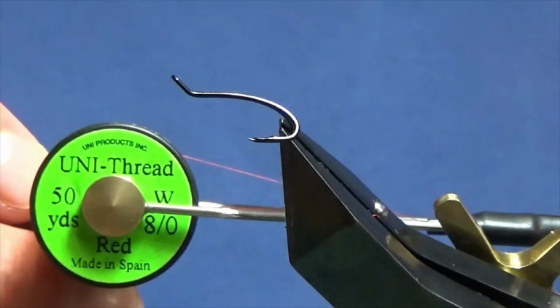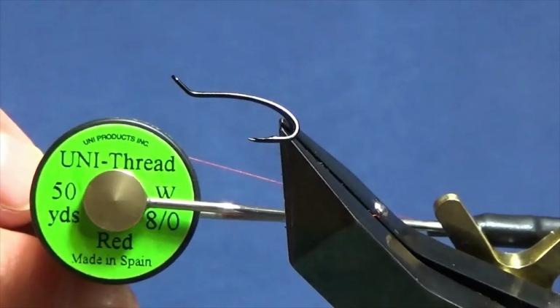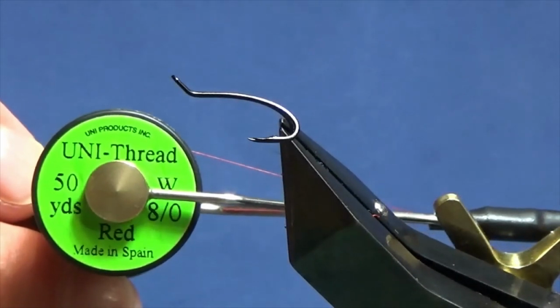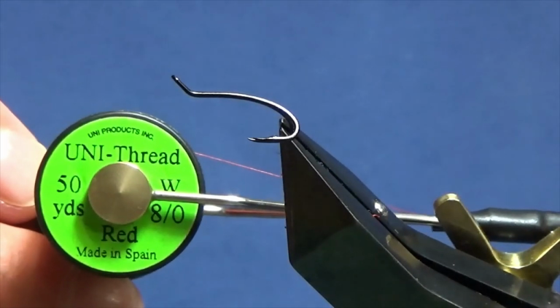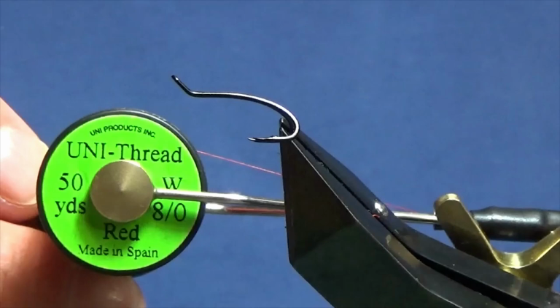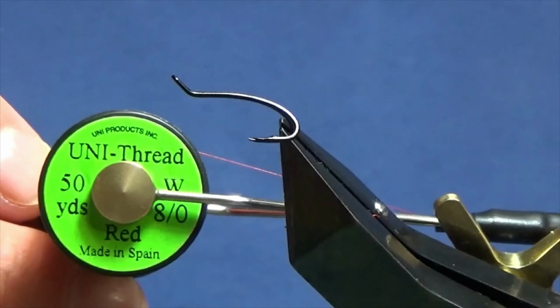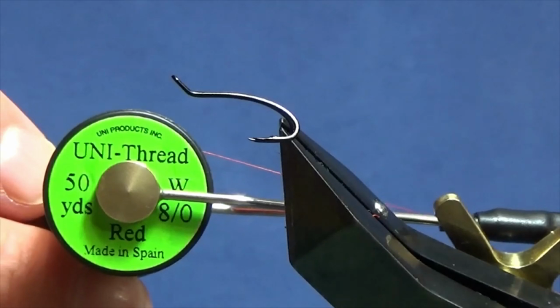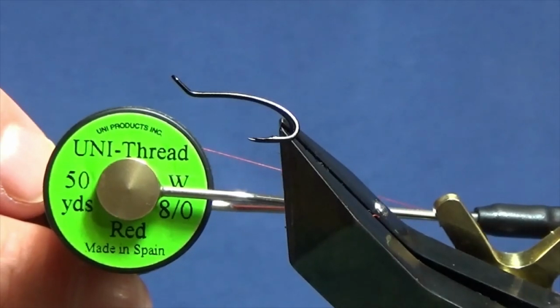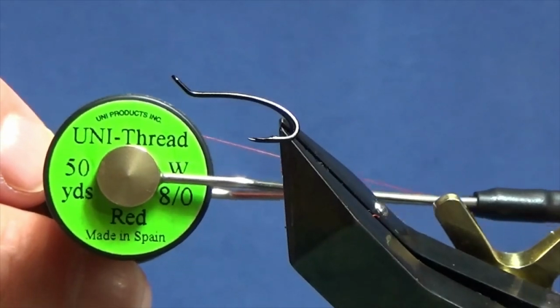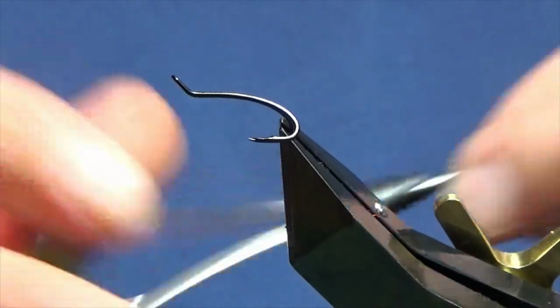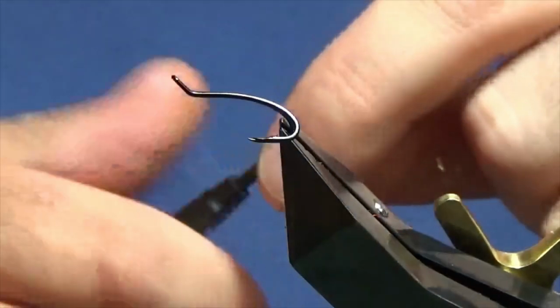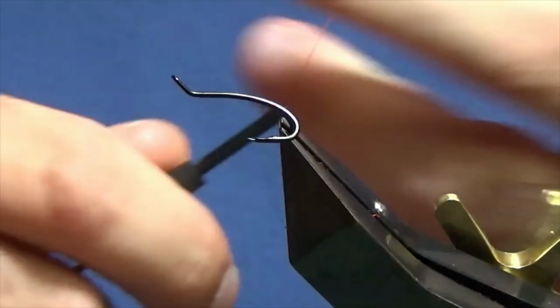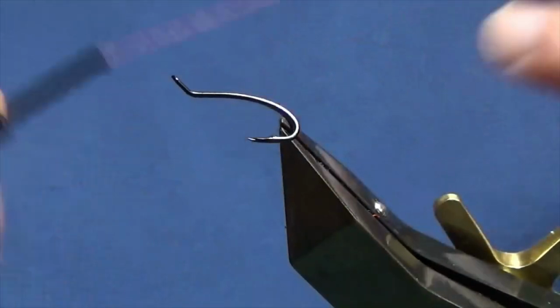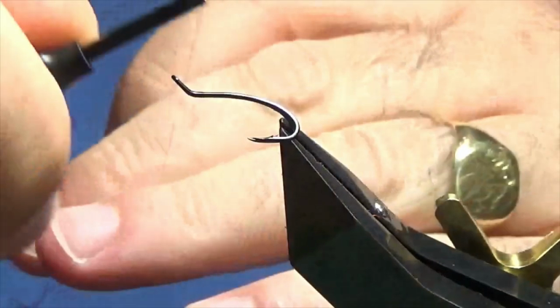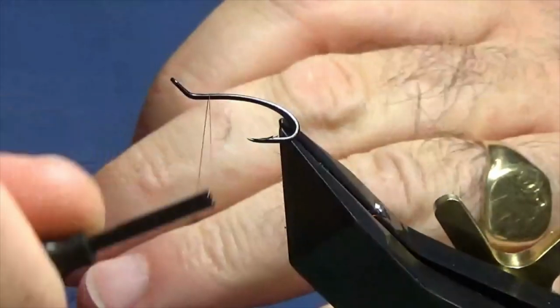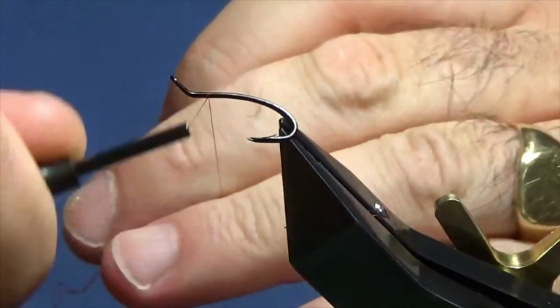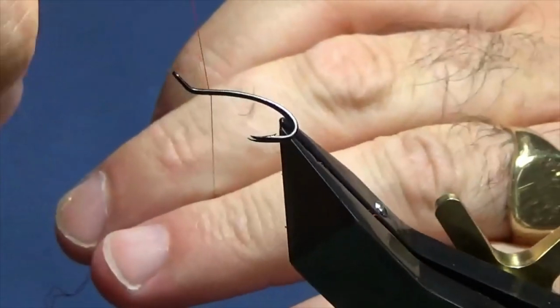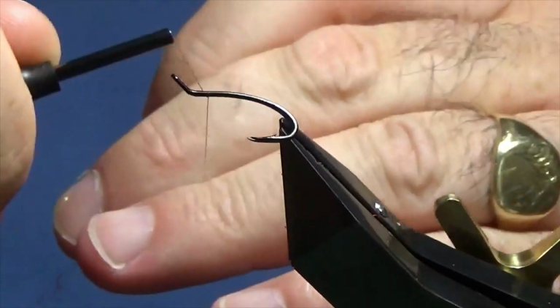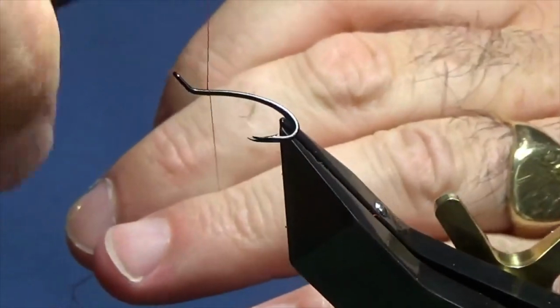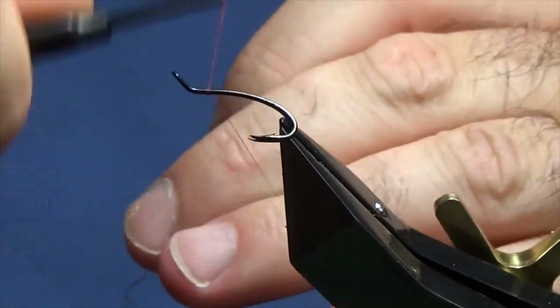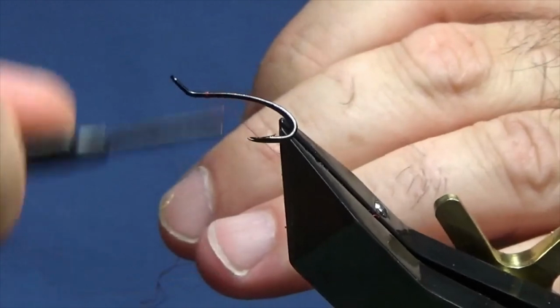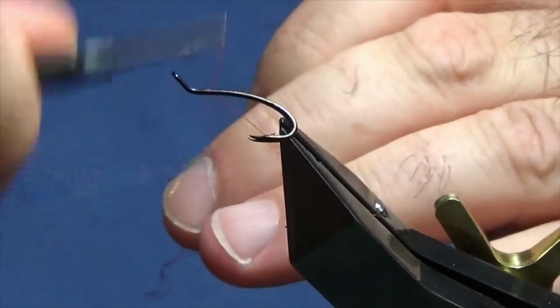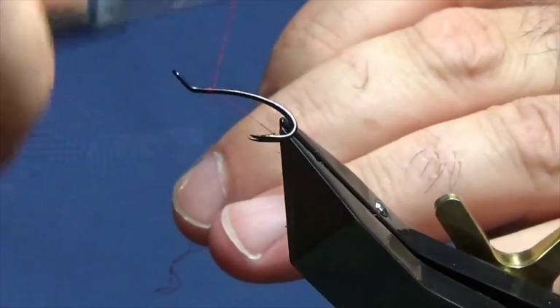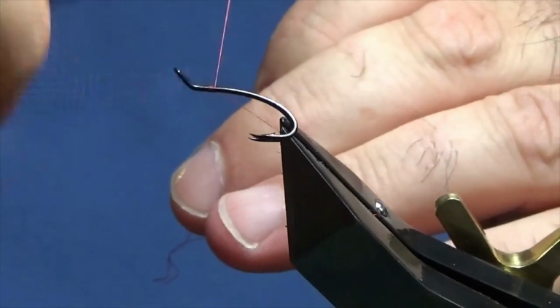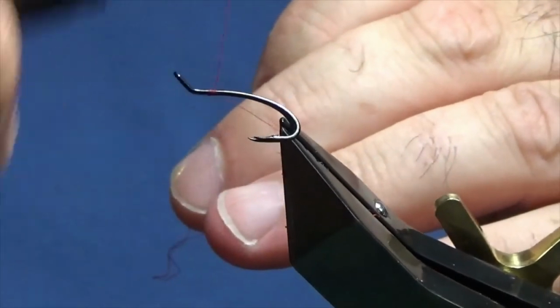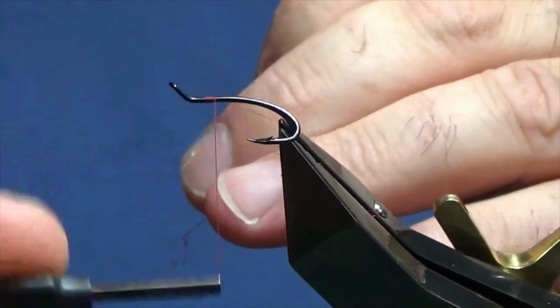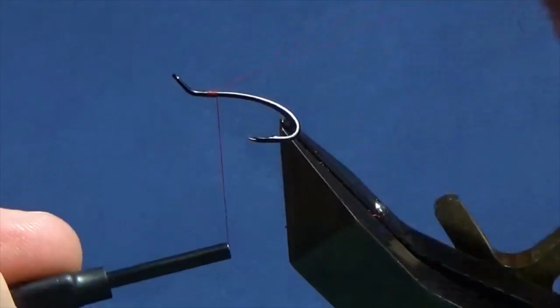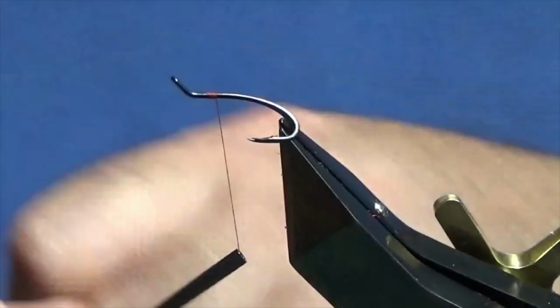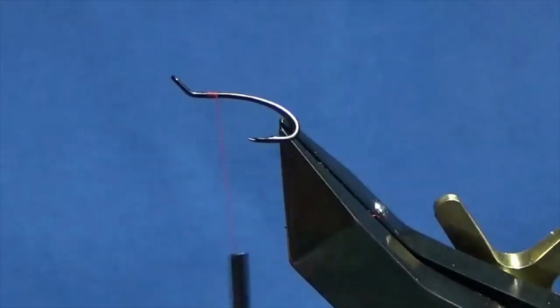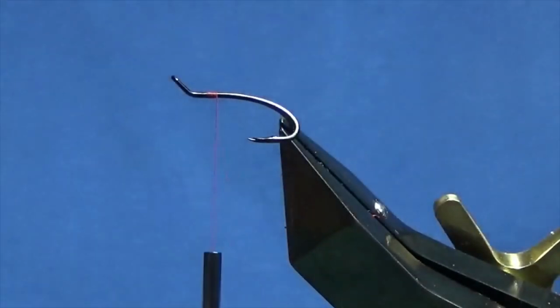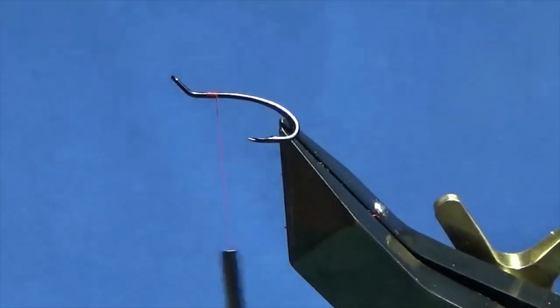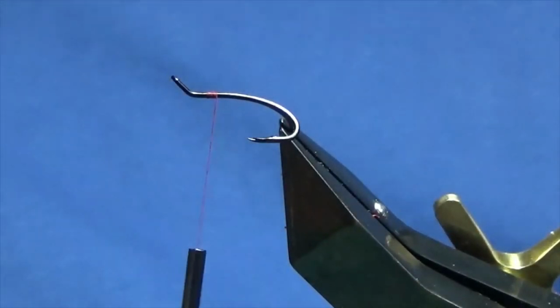The thread that I'm going to use to tie the fly is Uni 381 Red. I'm just going to come in and get my thread started a couple of mil behind the eye of the hook and remove my waste tag.